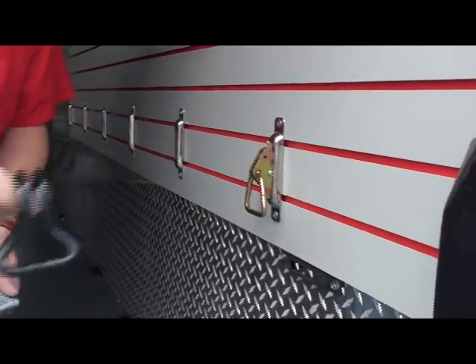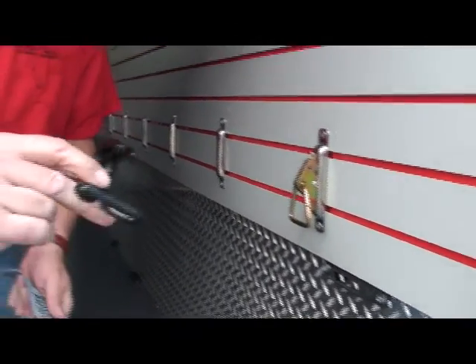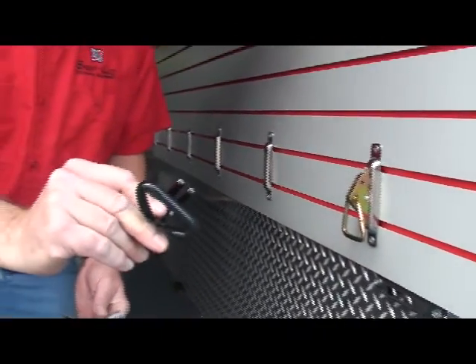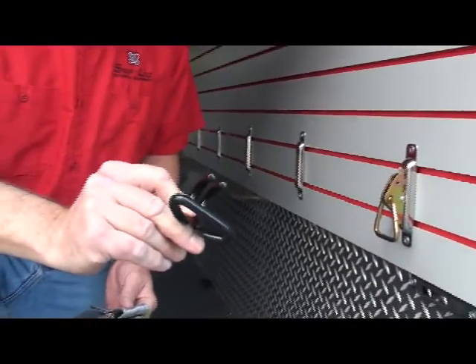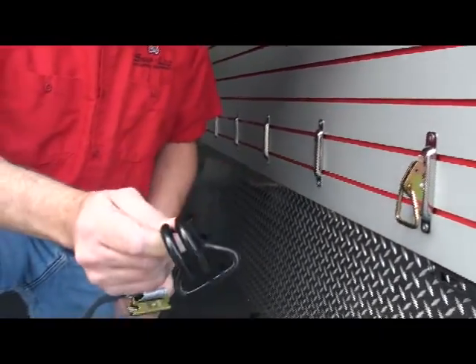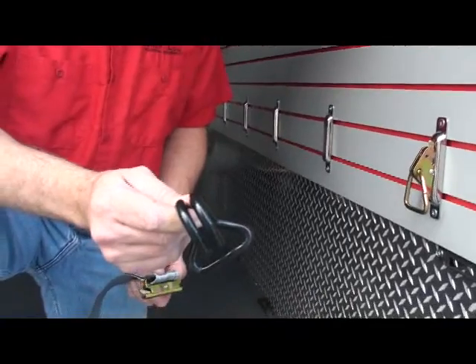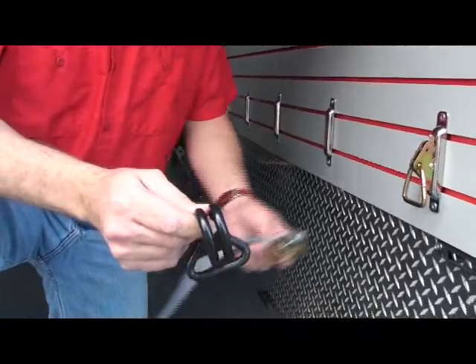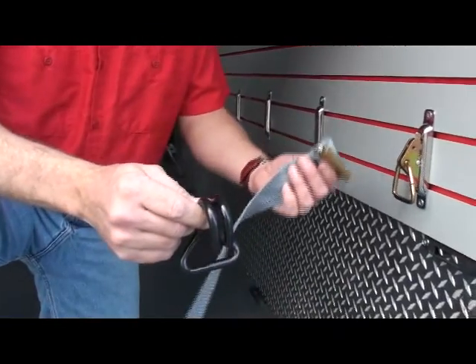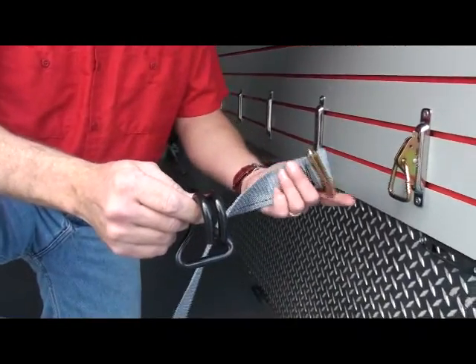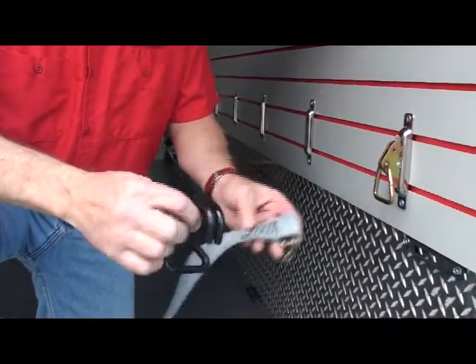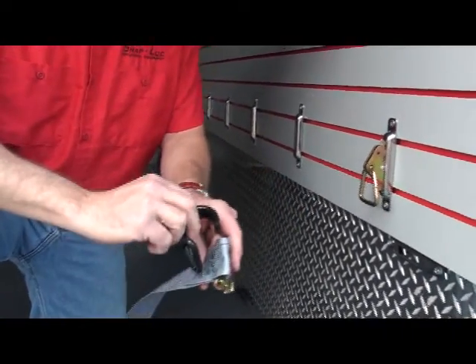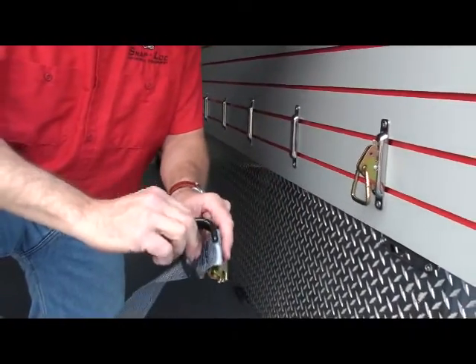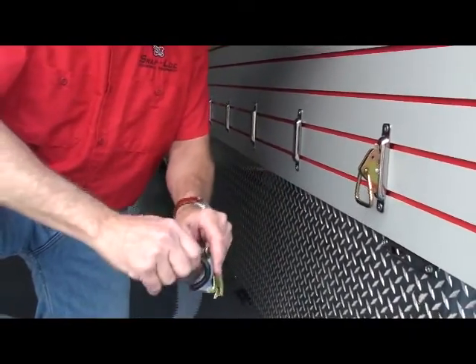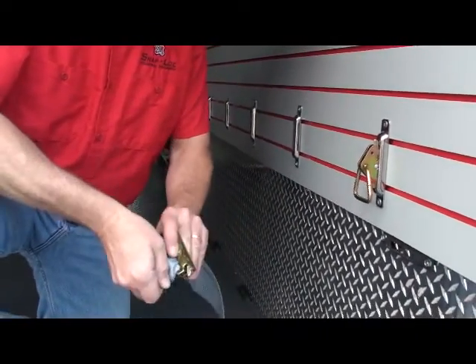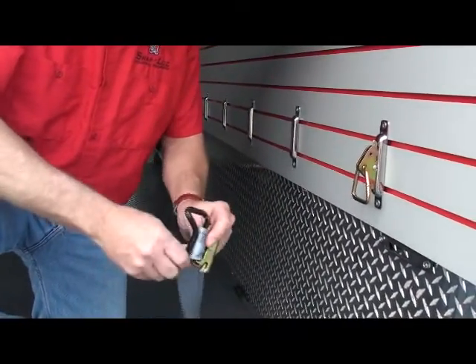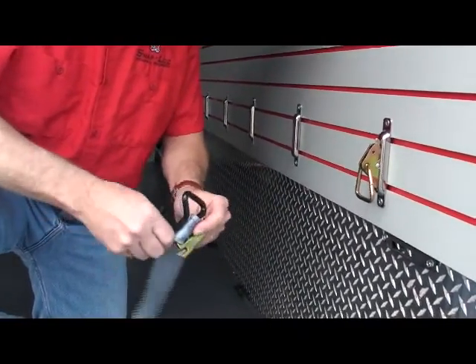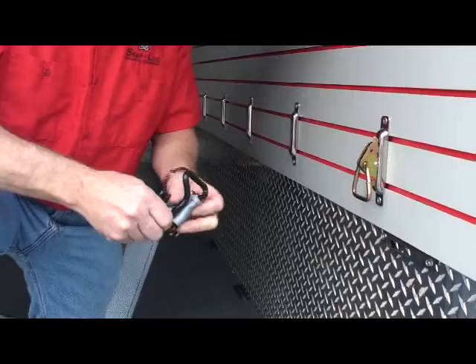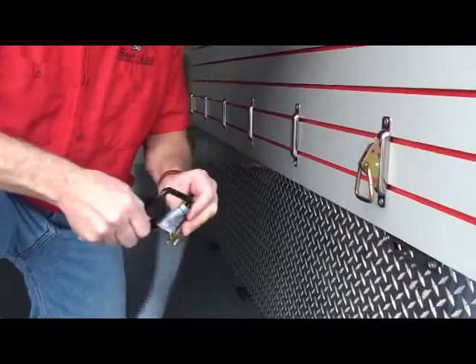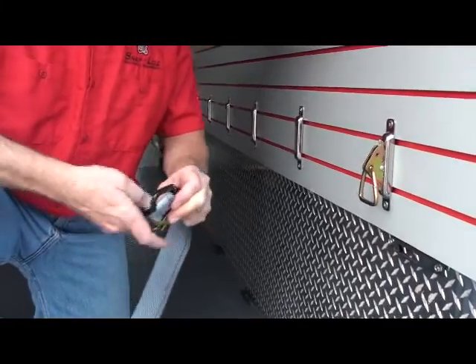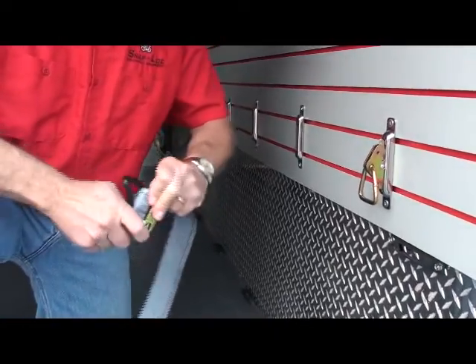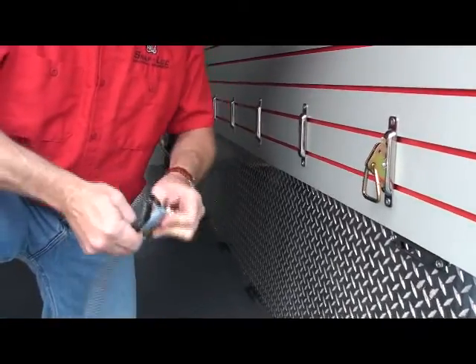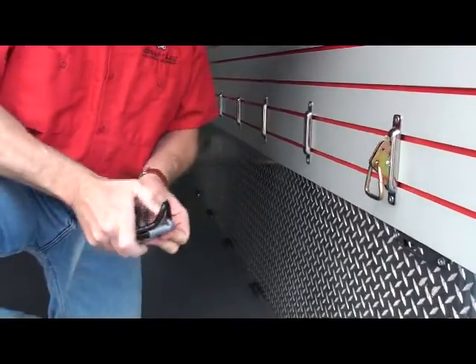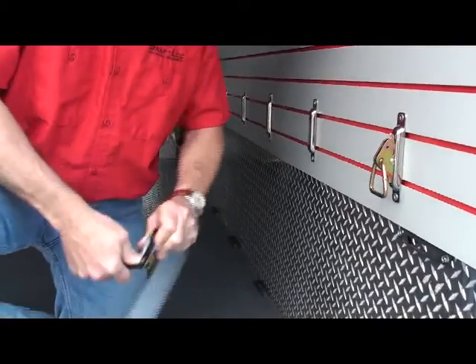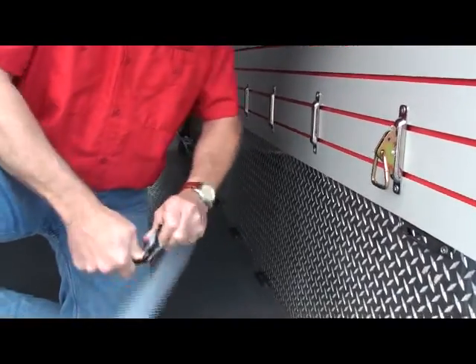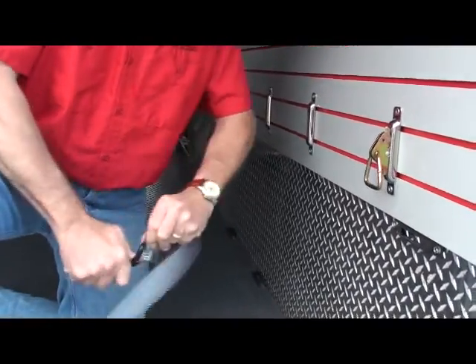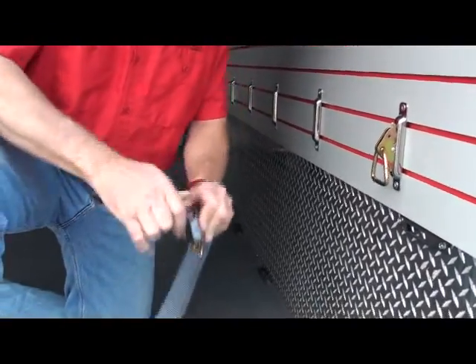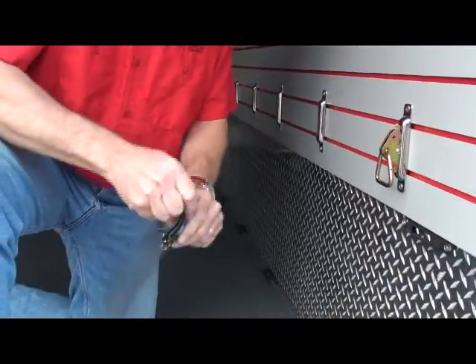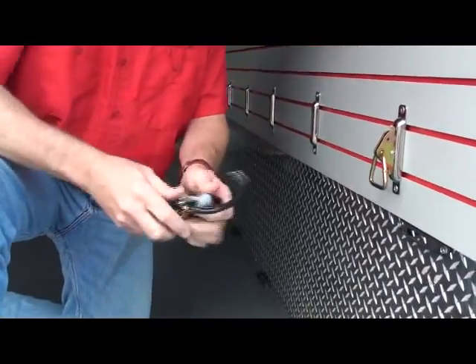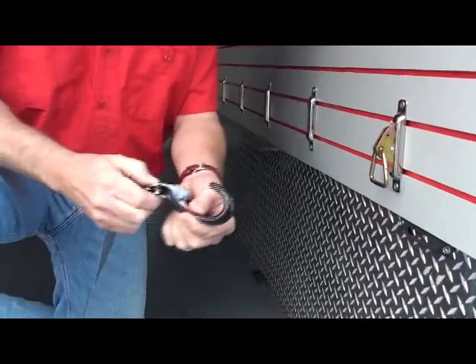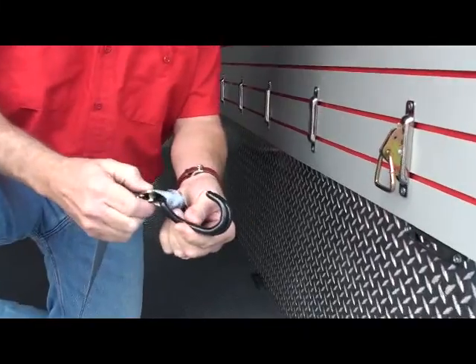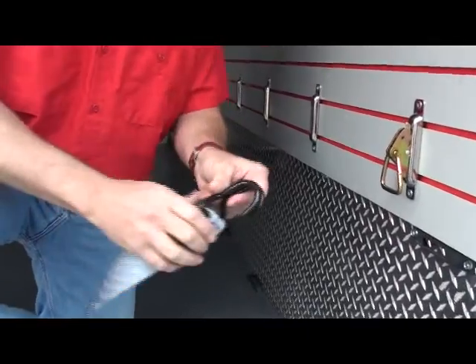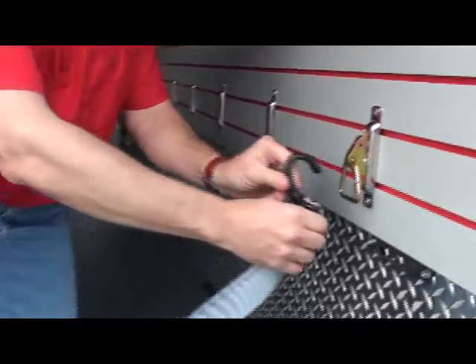Snap-Lock has also developed the lock hook. So we can take a standard 2-inch logistics strap, simply insert the hook into it, pull it around, and you now have use of having a standard hook.